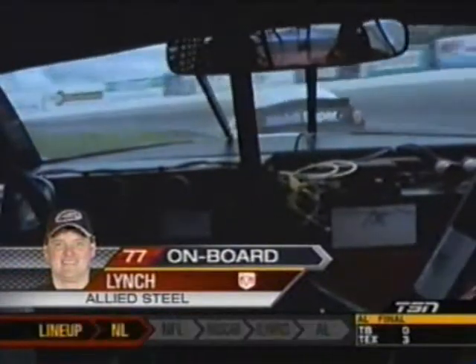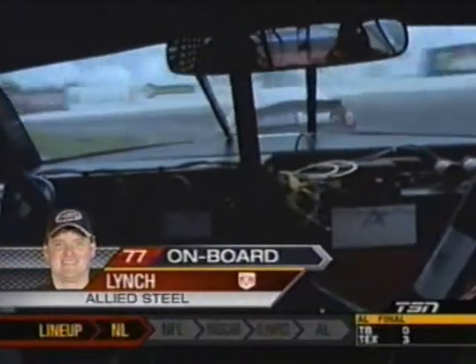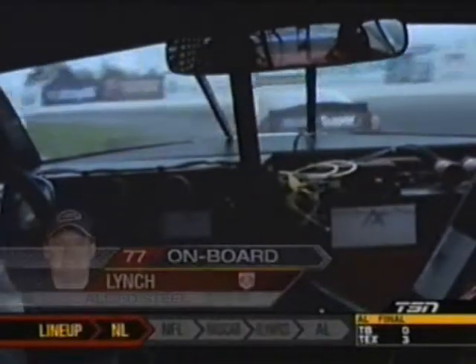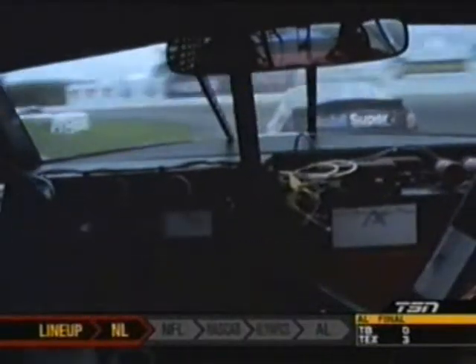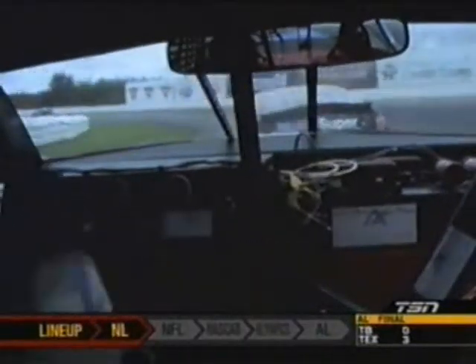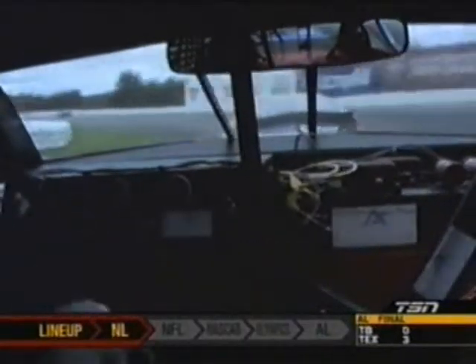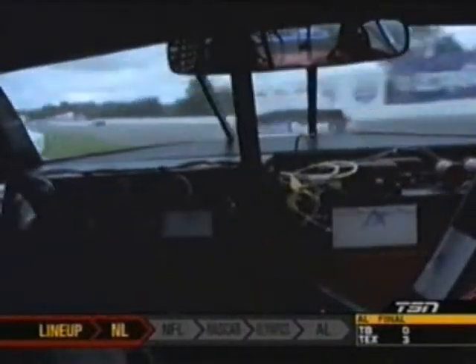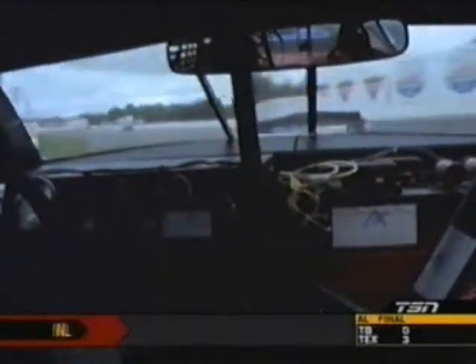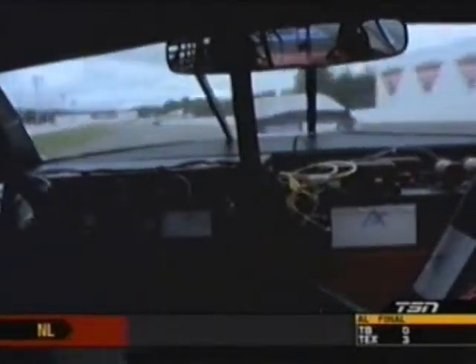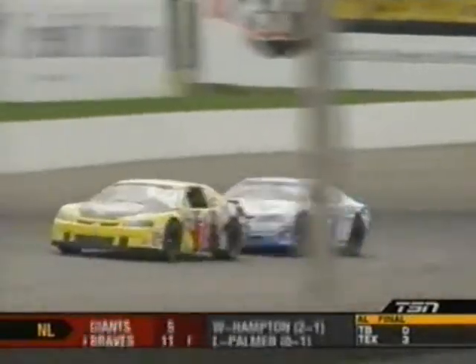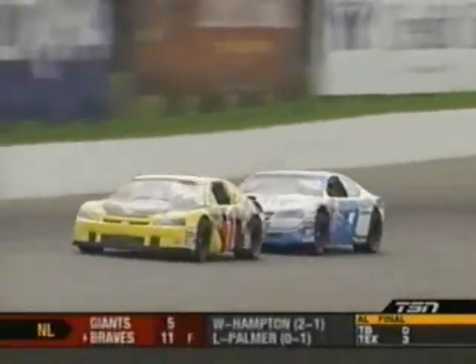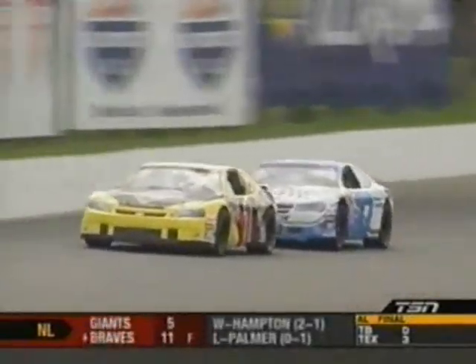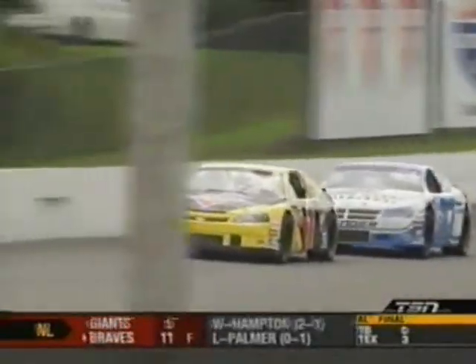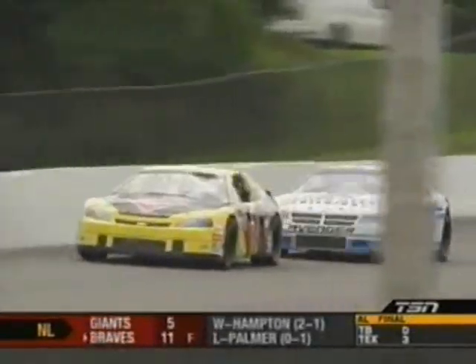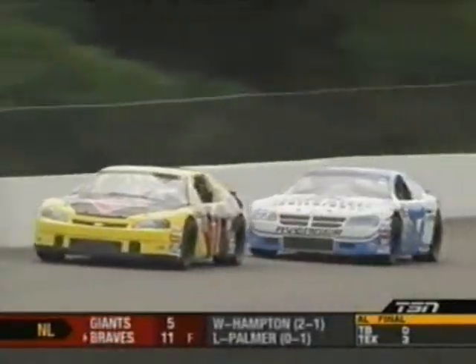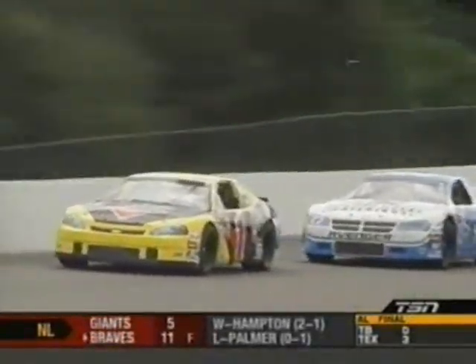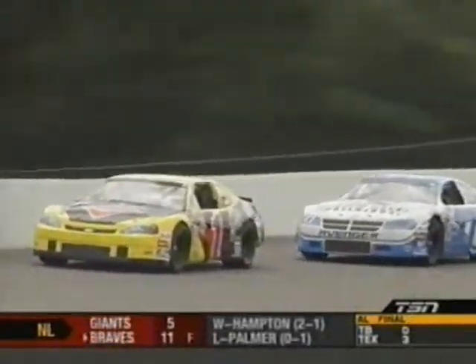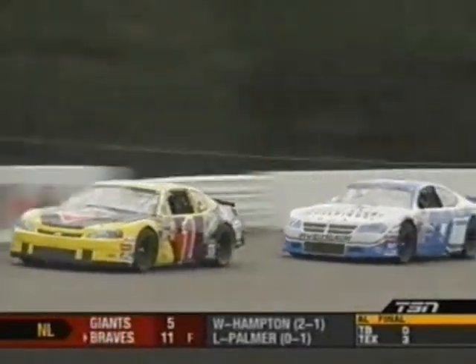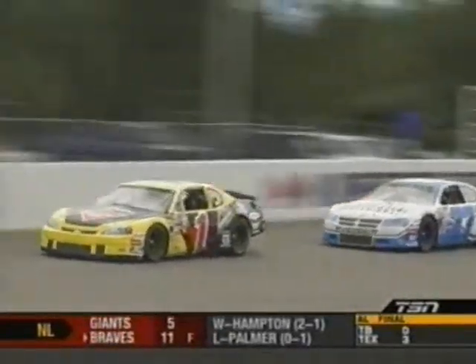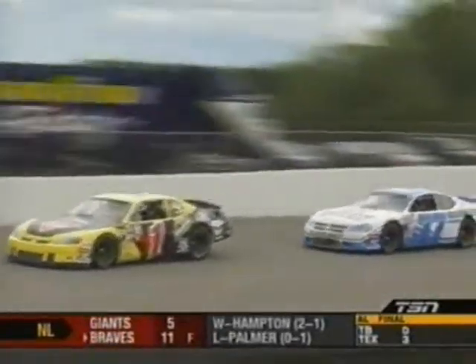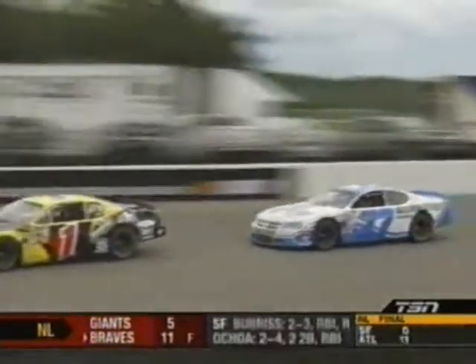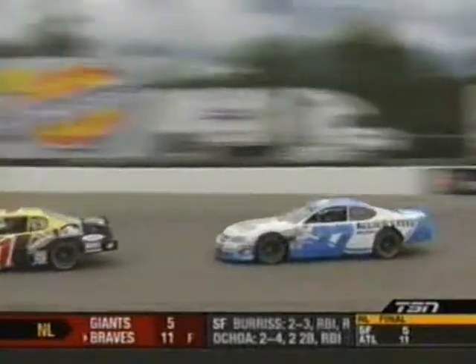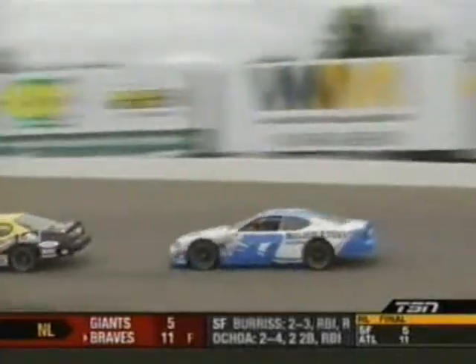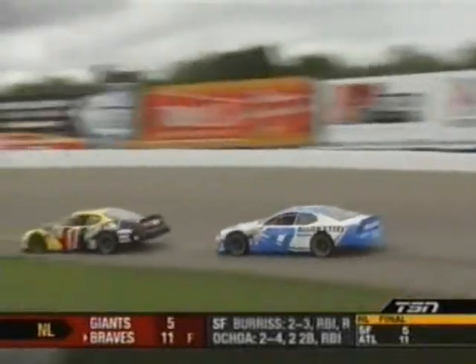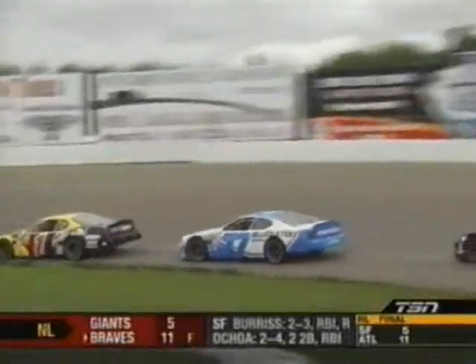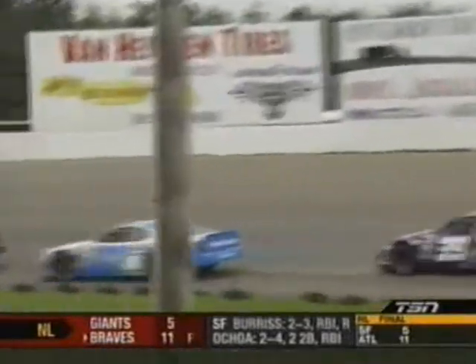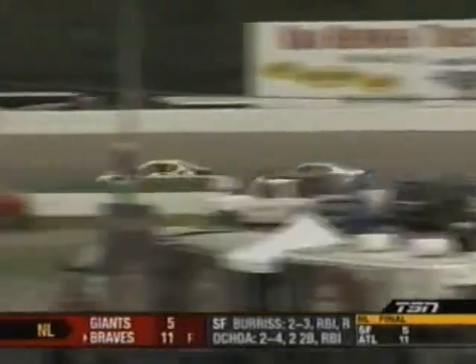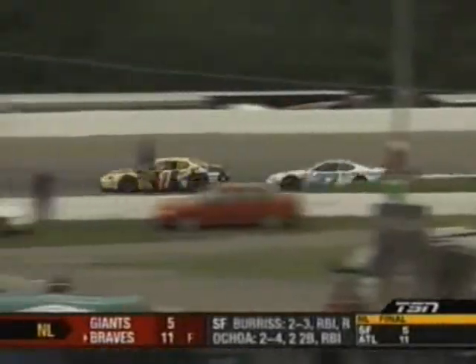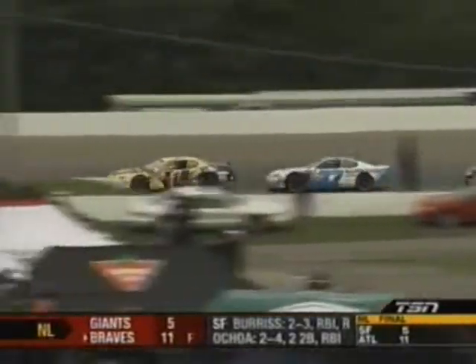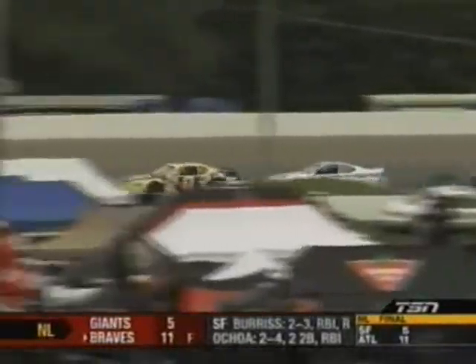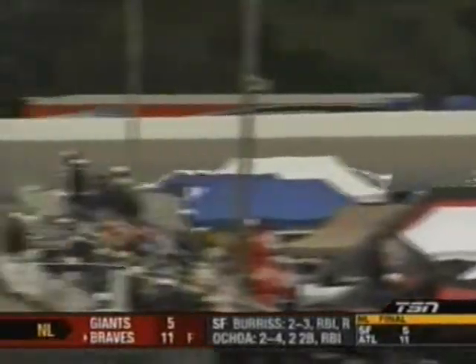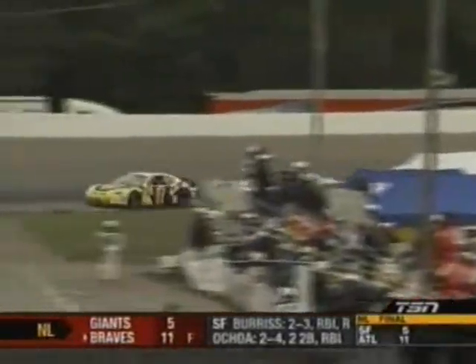Now we're on board with Derek Lynch. See his hands — a little bit loose up off the corner. He had to turn the wheel back to the right as Gibbons went by. Sixth spot for Peter Gibbons. The Allied Steel Buildings number 77 of Derek Lynch drops down into seventh spot.